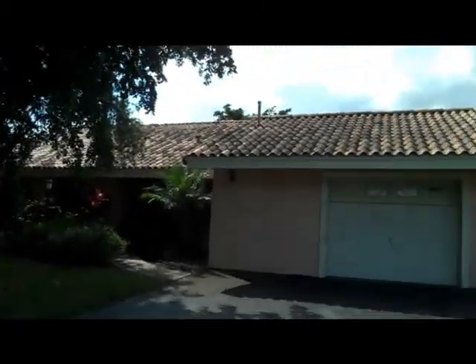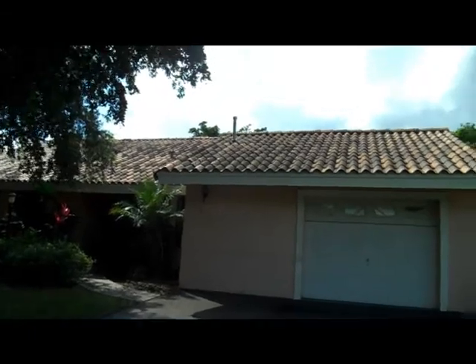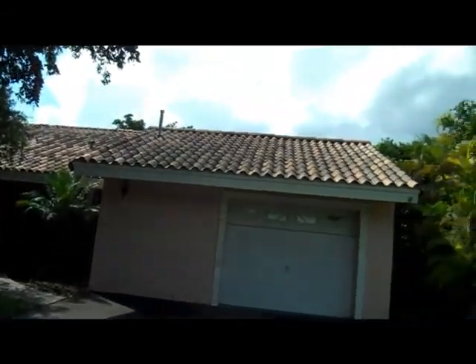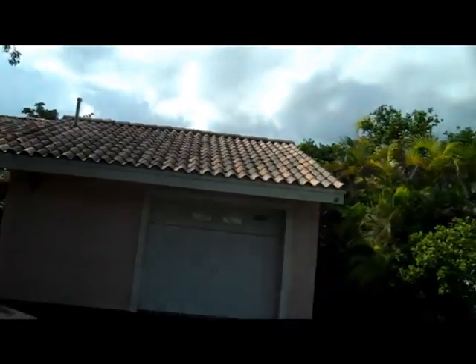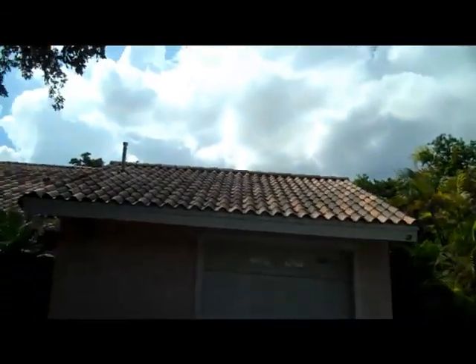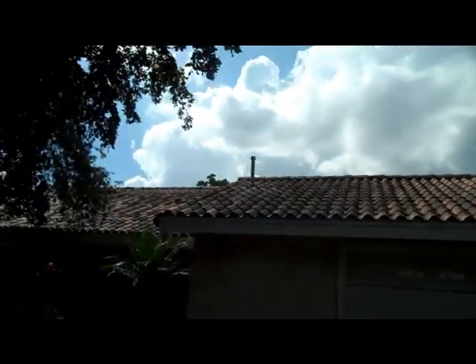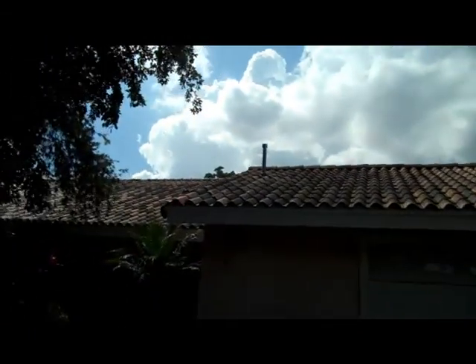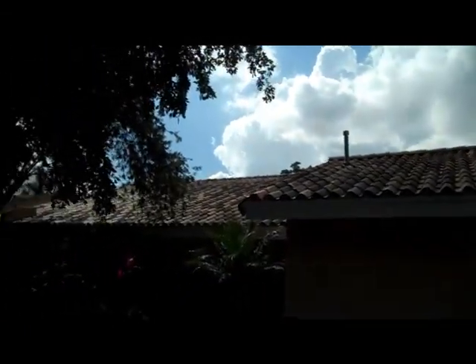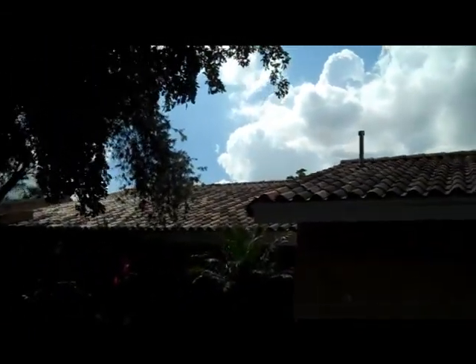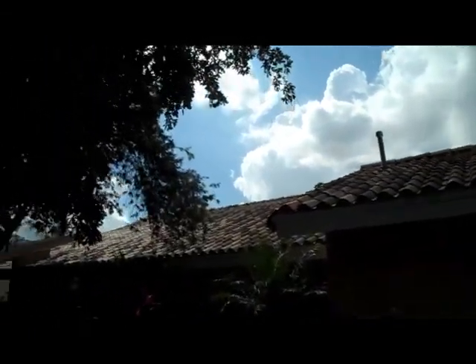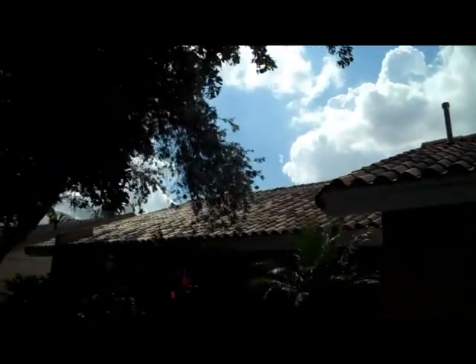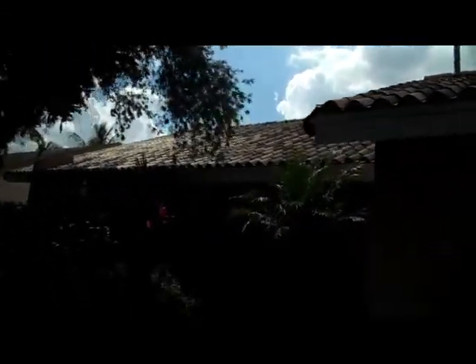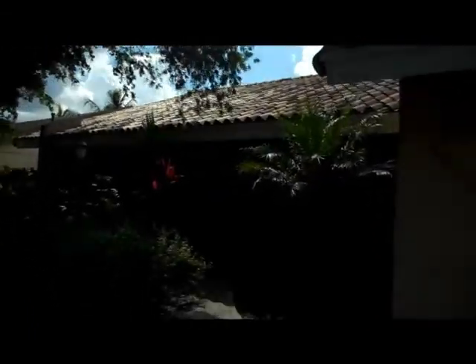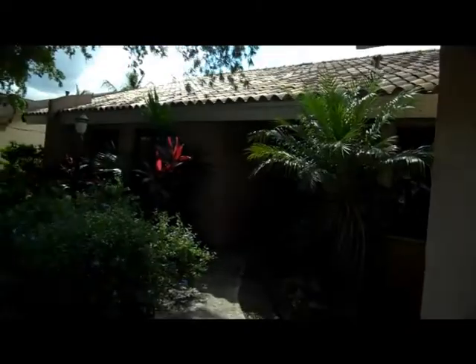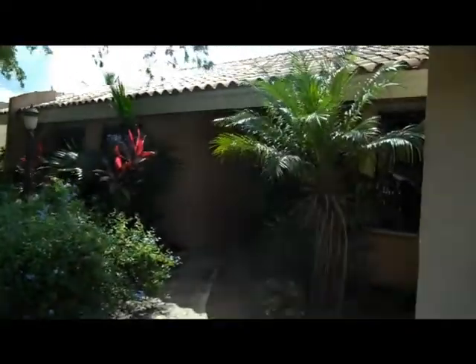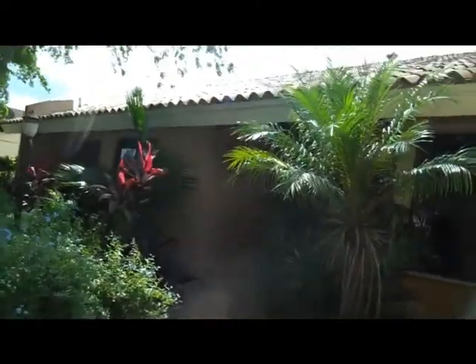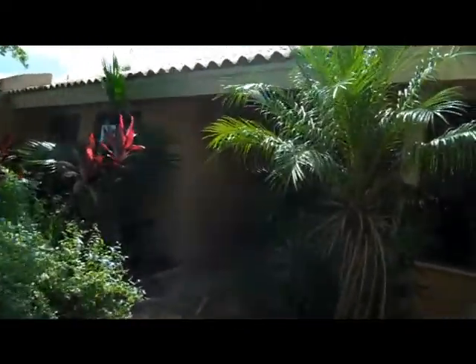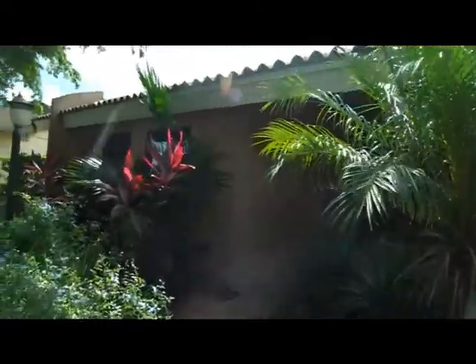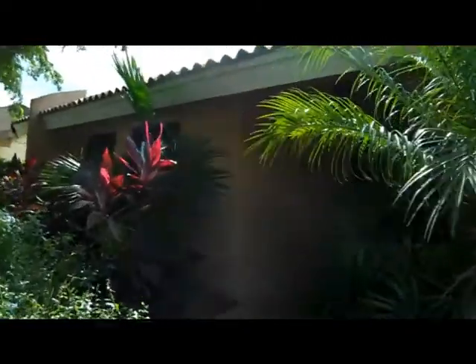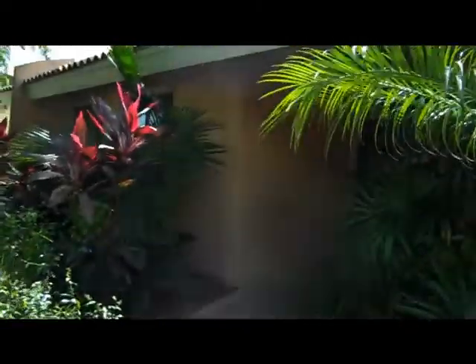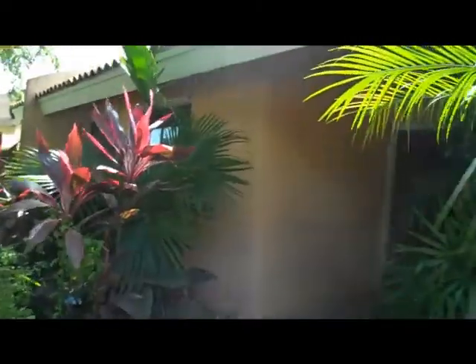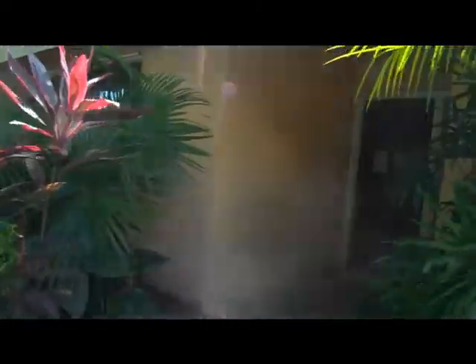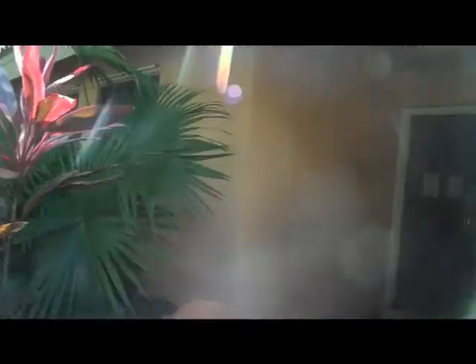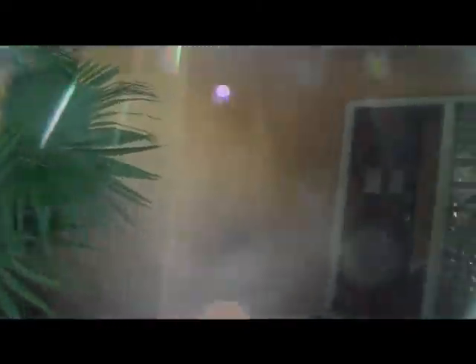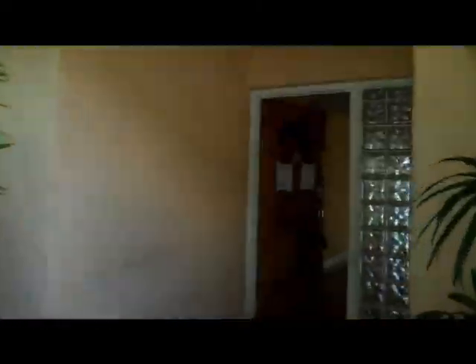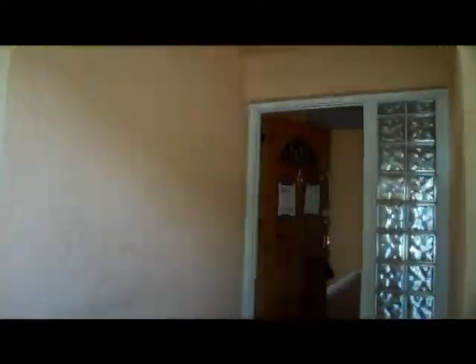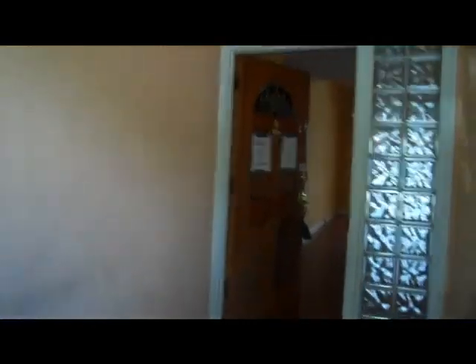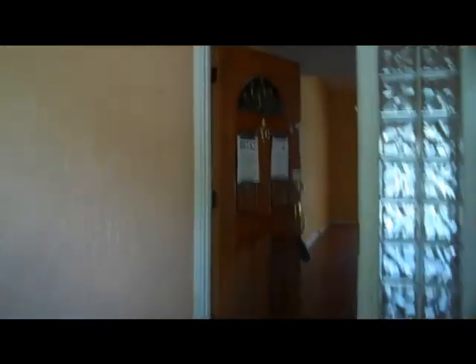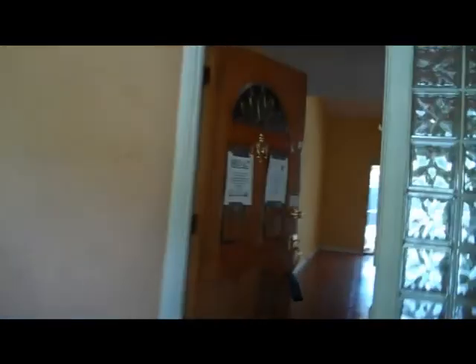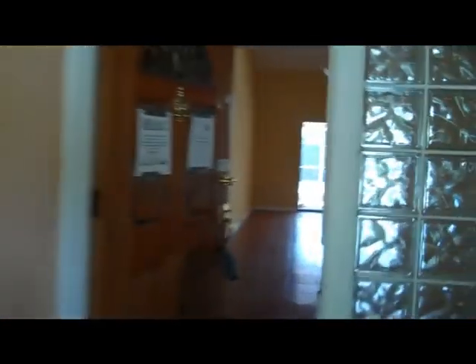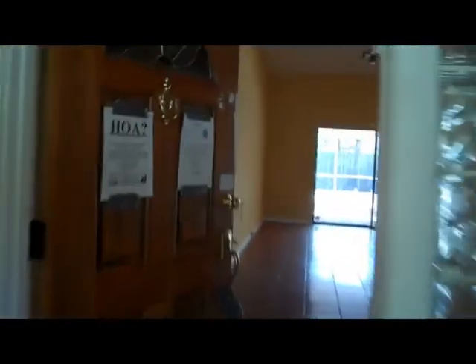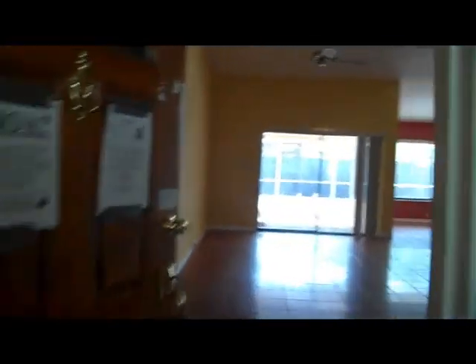It looks great from the outside. It has a barrel tower roof. And it's priced at $250,000 with 2,365 square feet of living space.